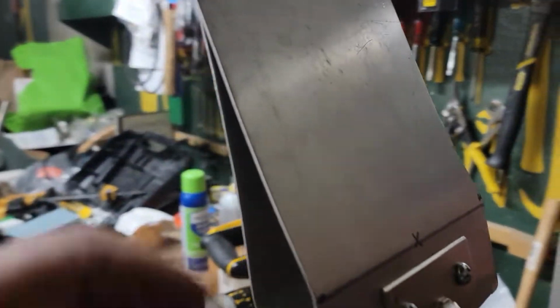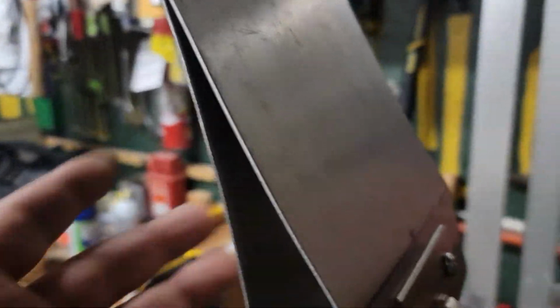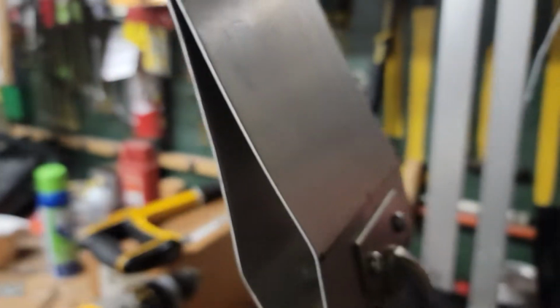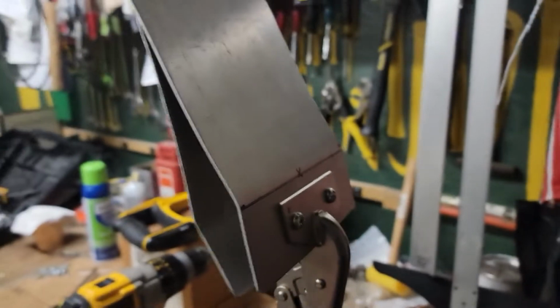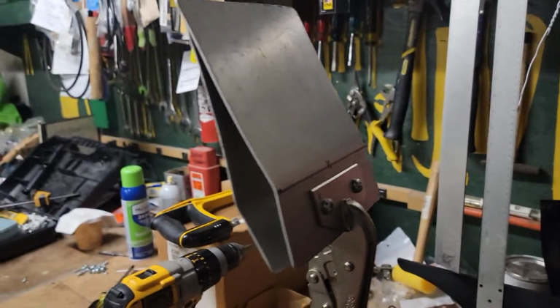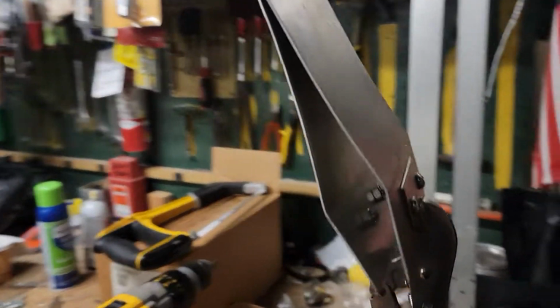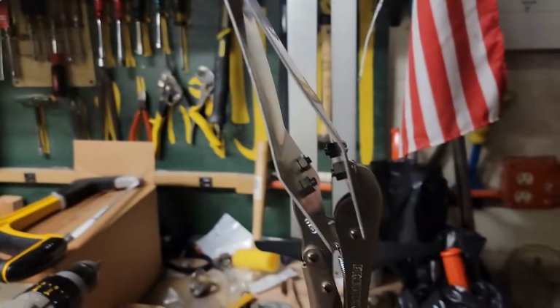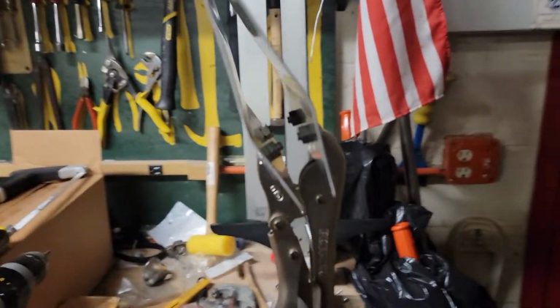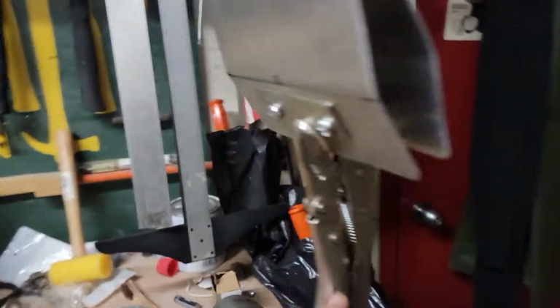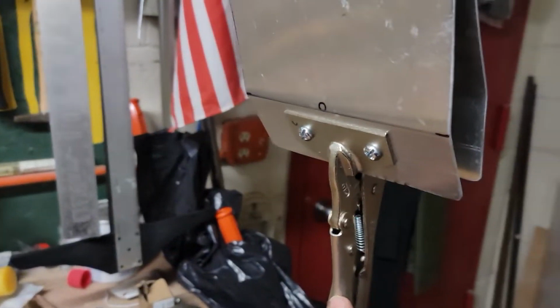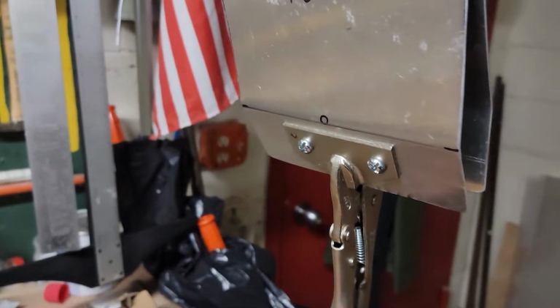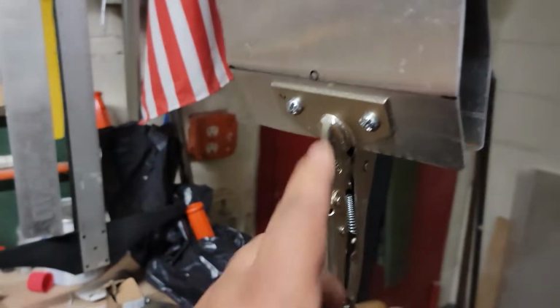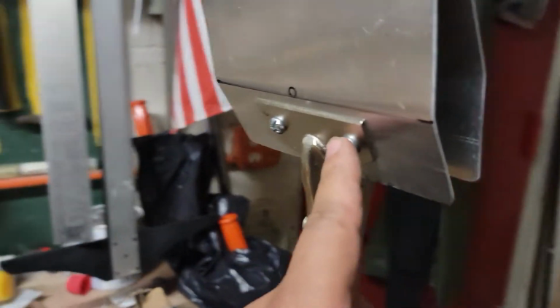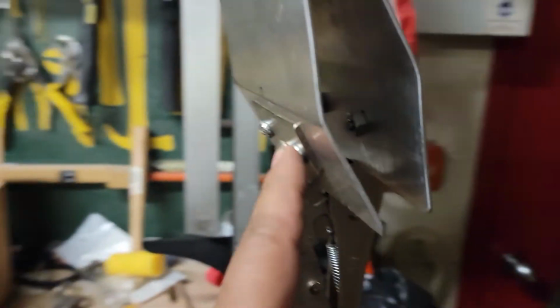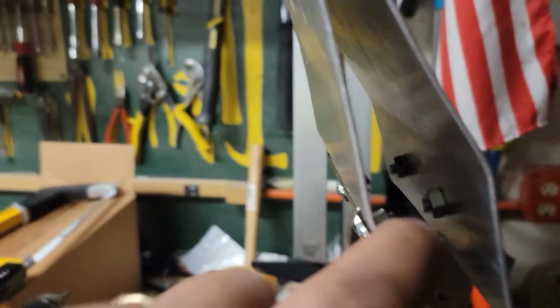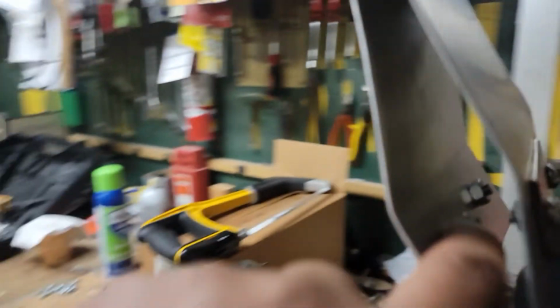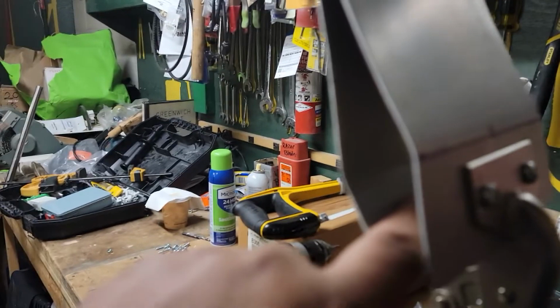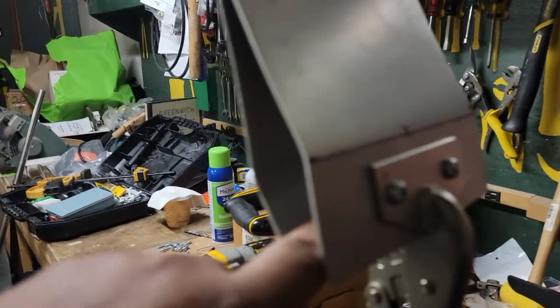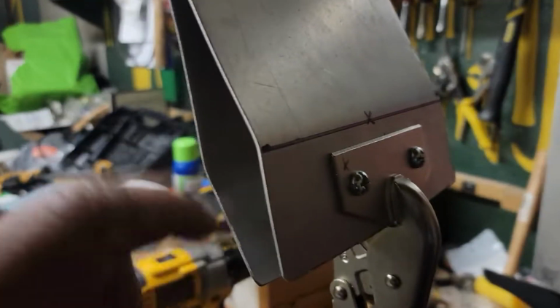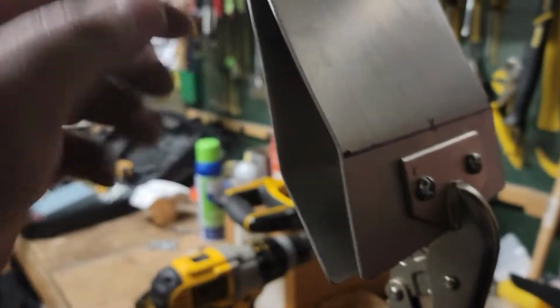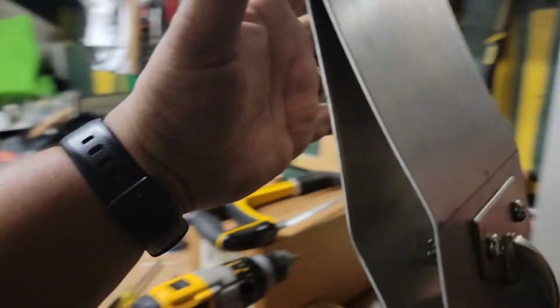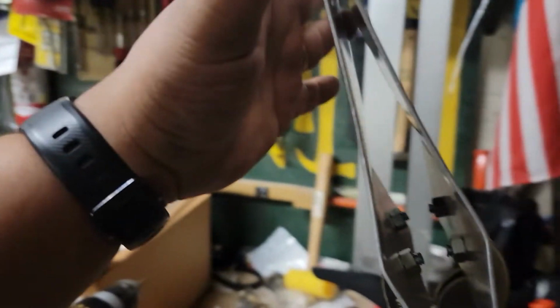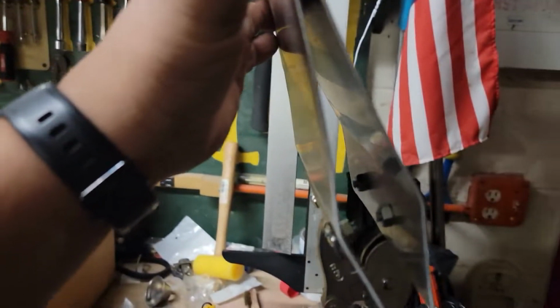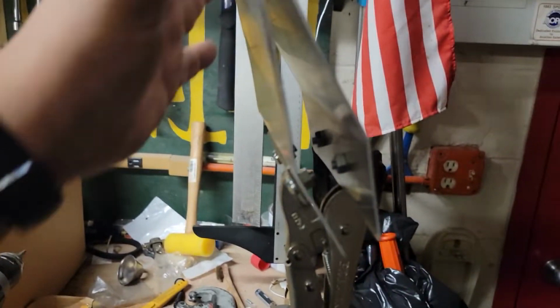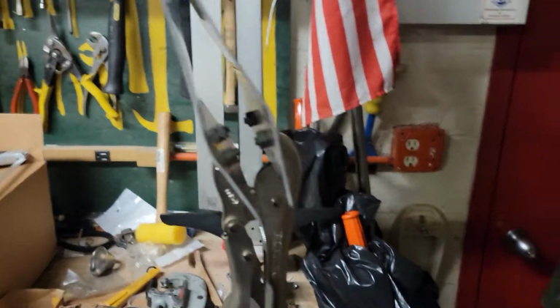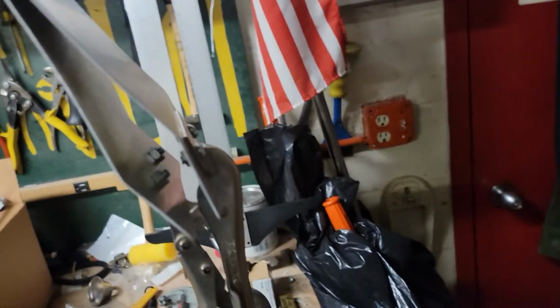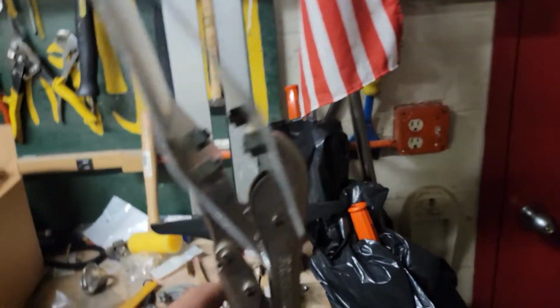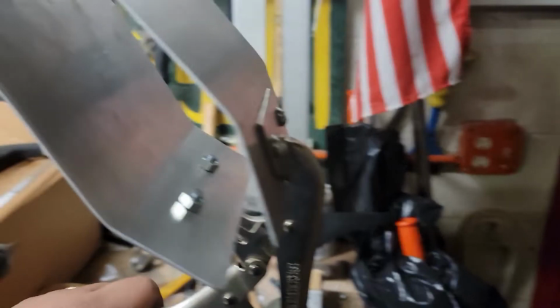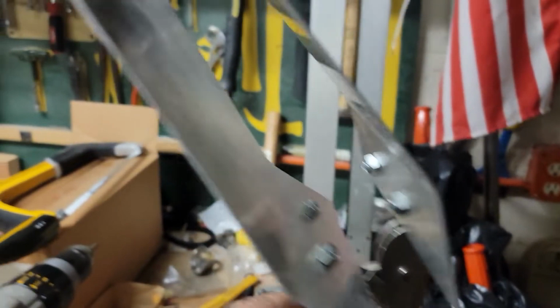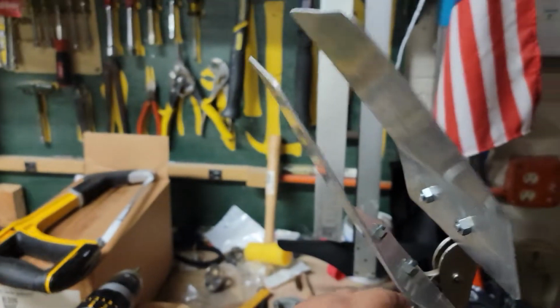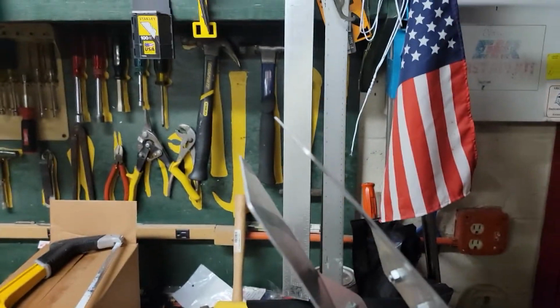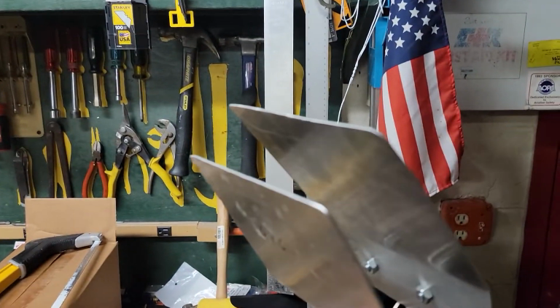I drilled the holes — I'll show you how to do that. I followed an old tutorial online. Works really good, it's got a nice grip on it.